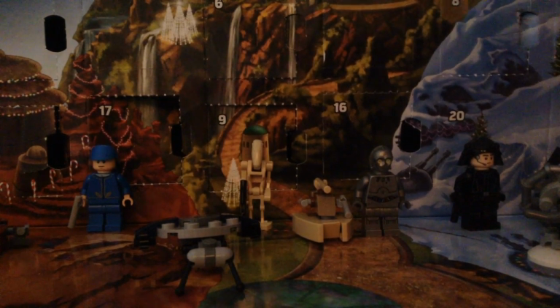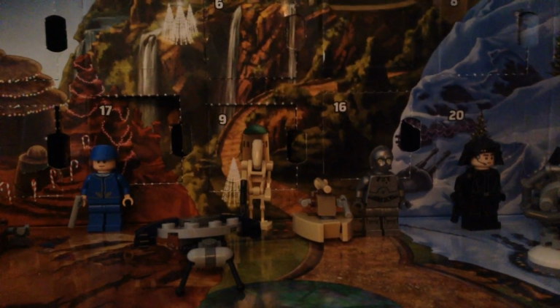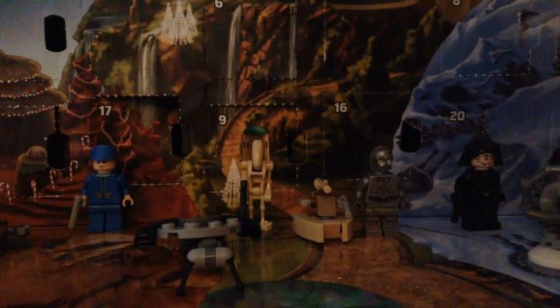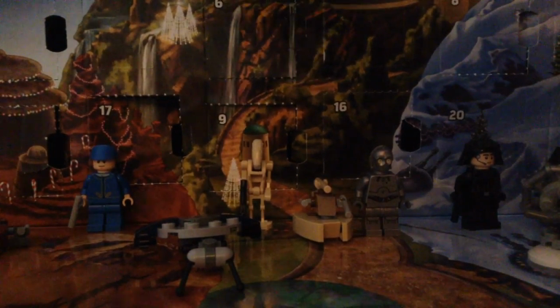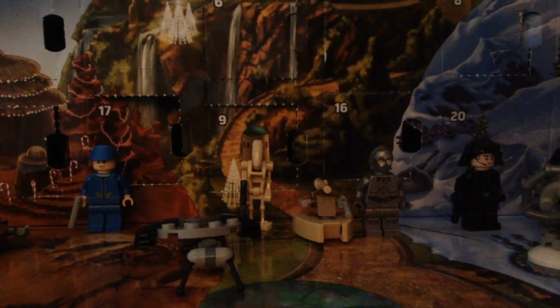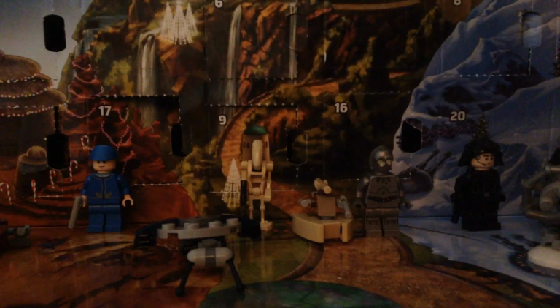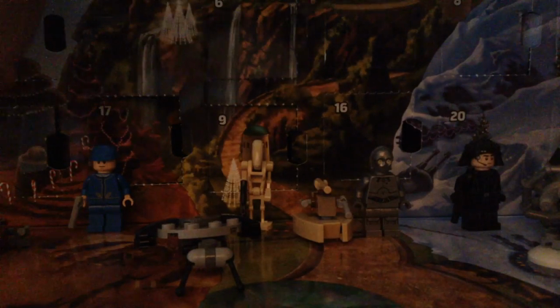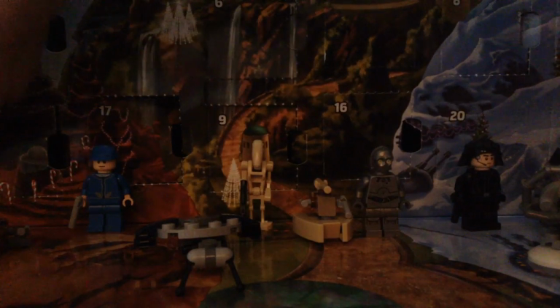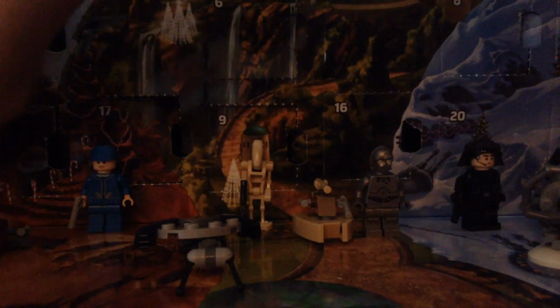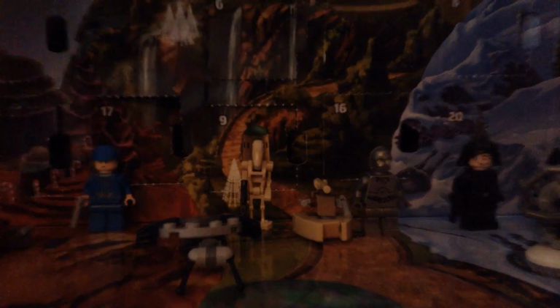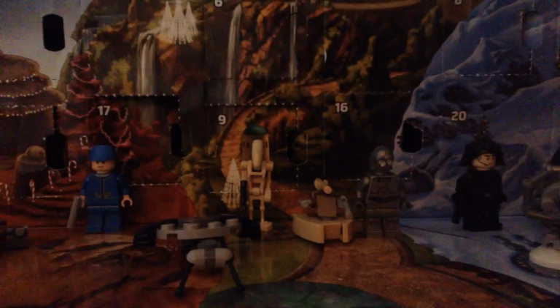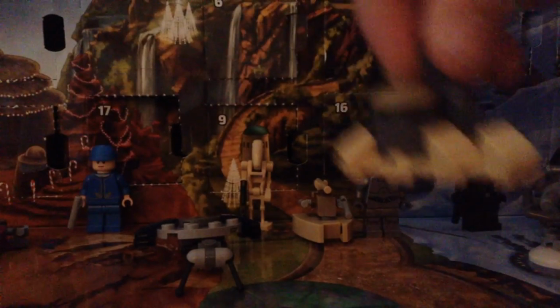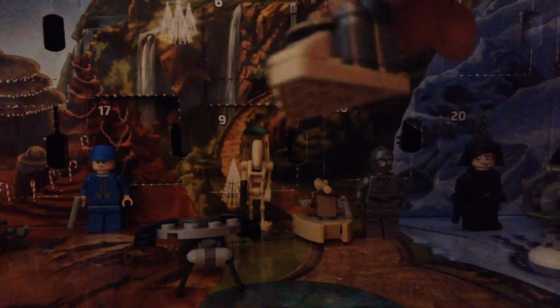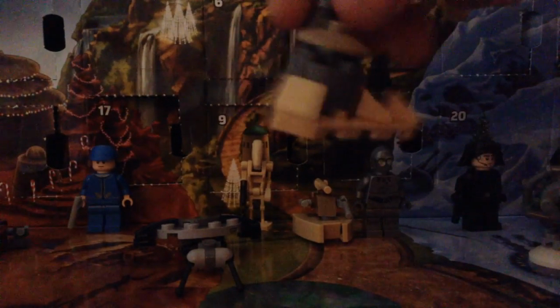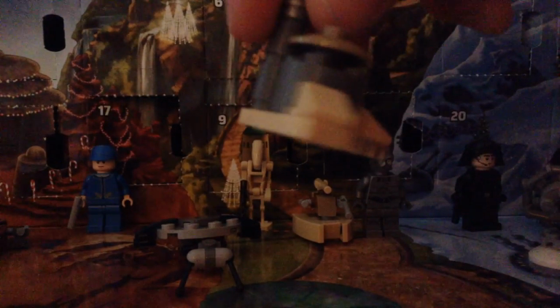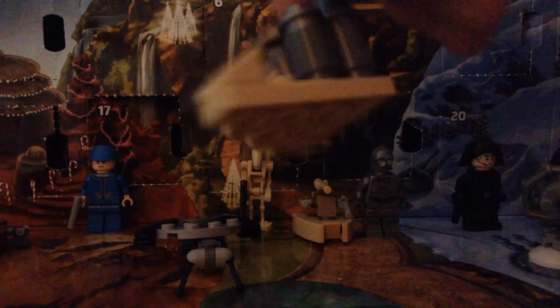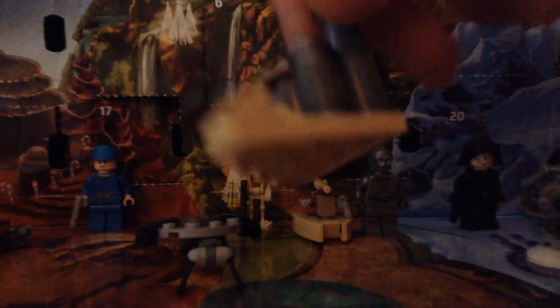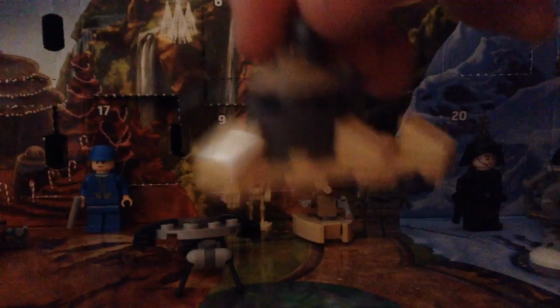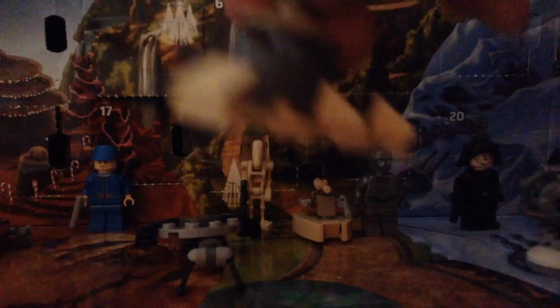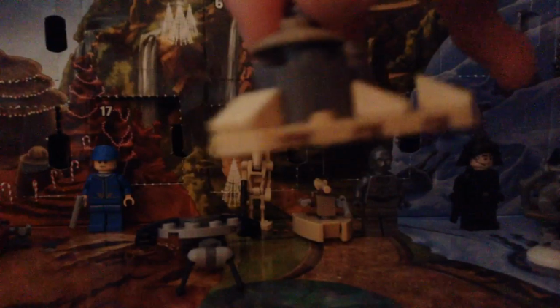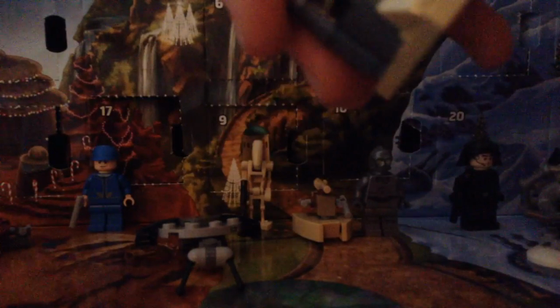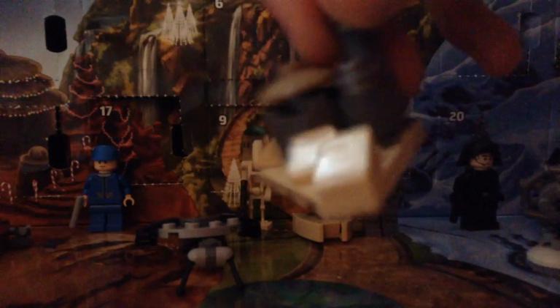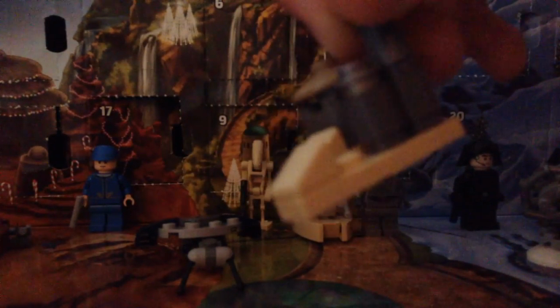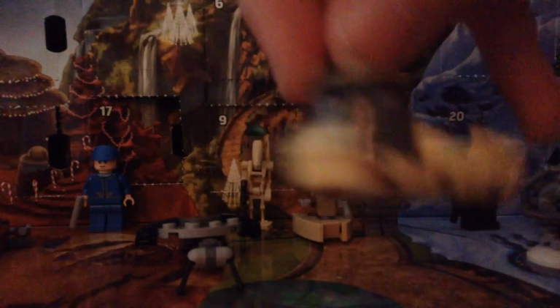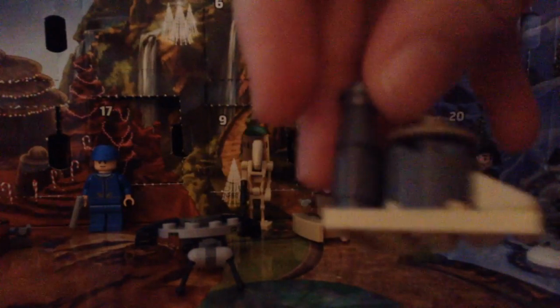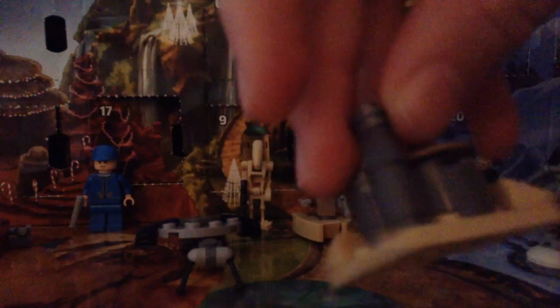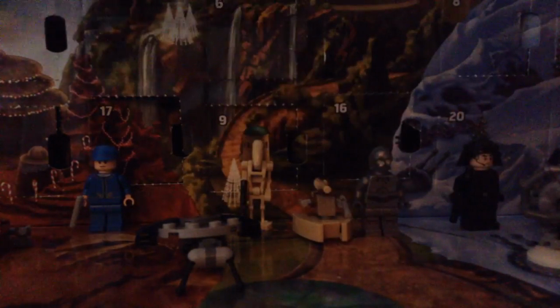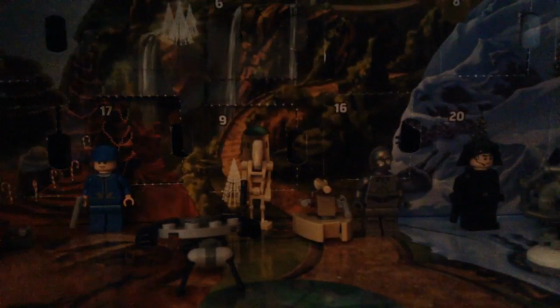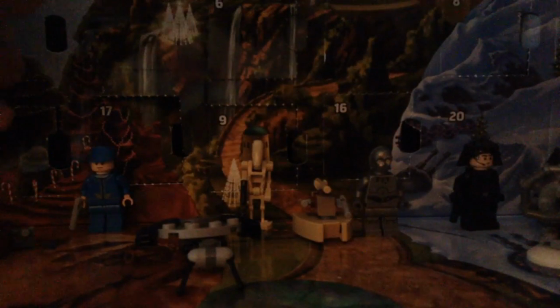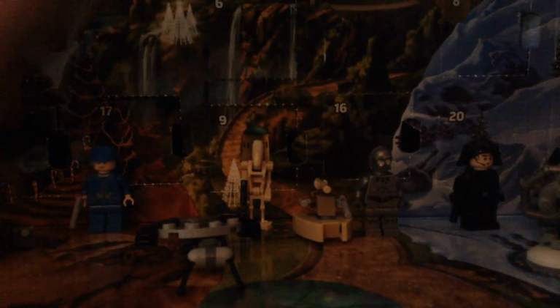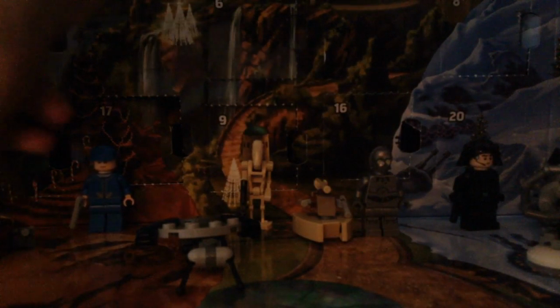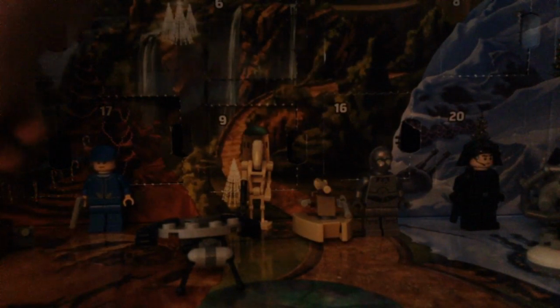If you did miss last episode, we got this pretty cool little build — I think this is Jabba the Hutt's Palace, but don't quote me on that.